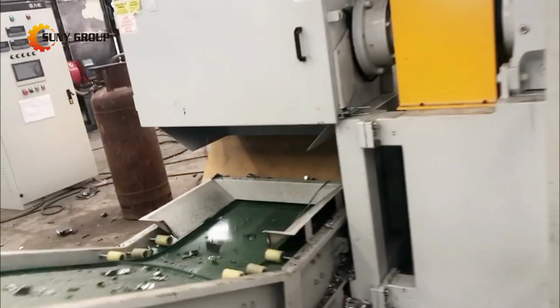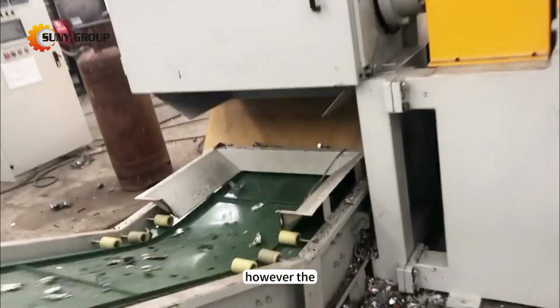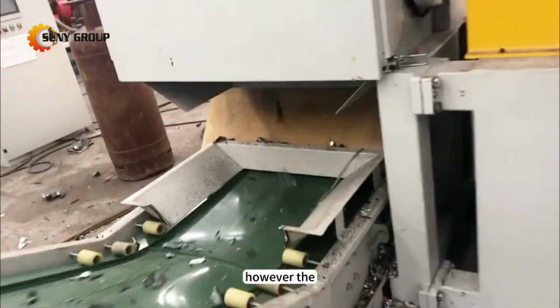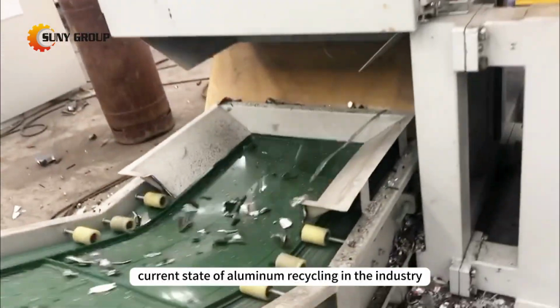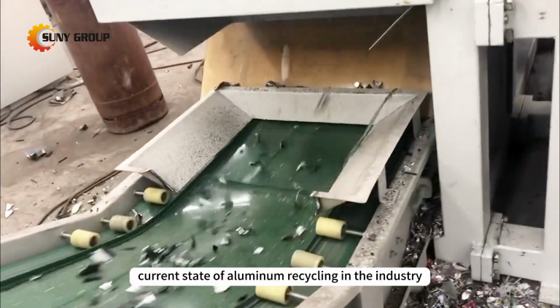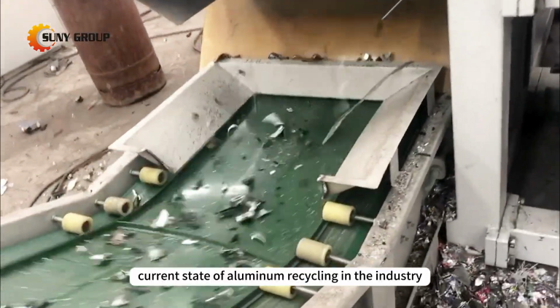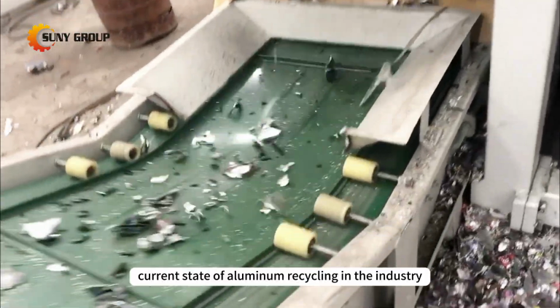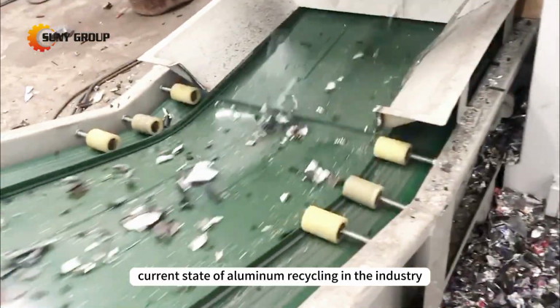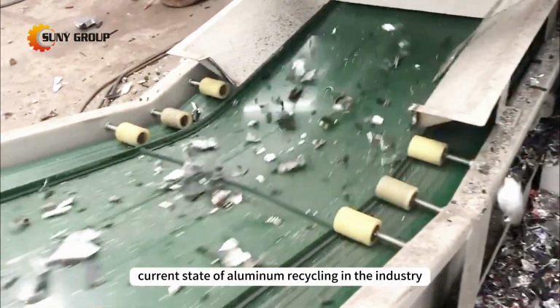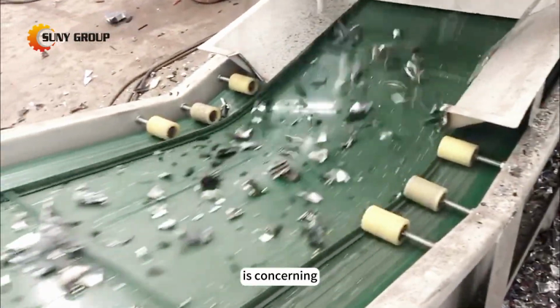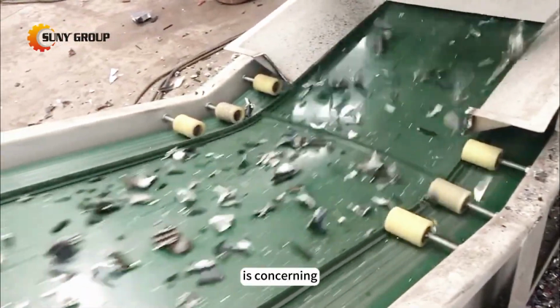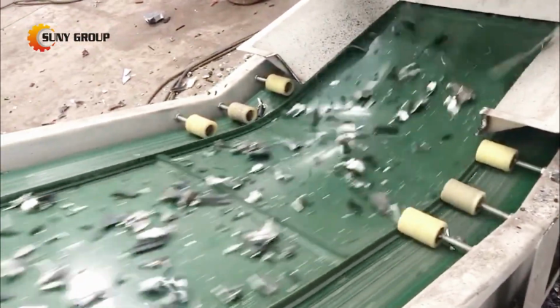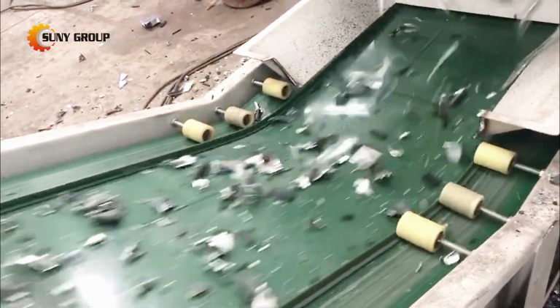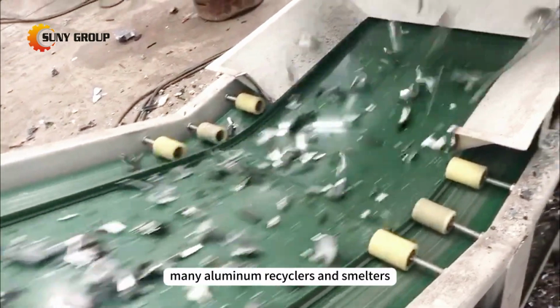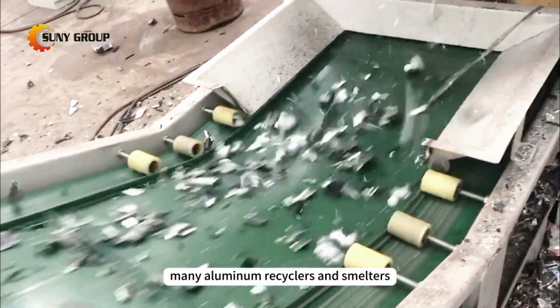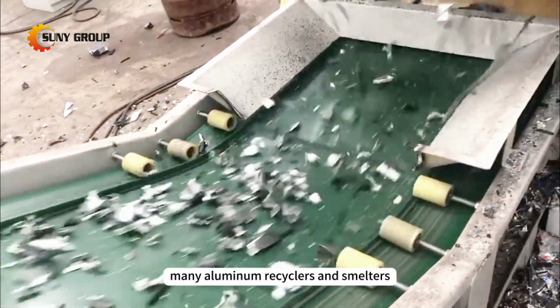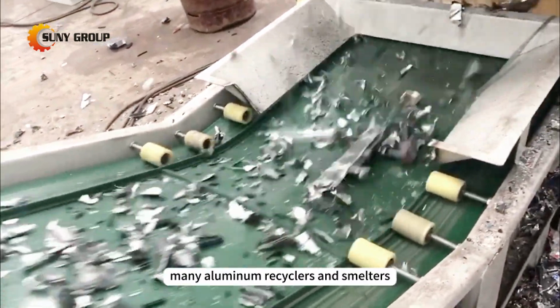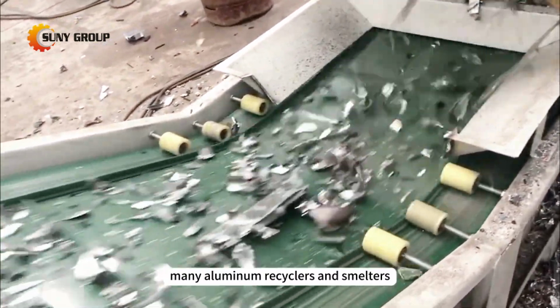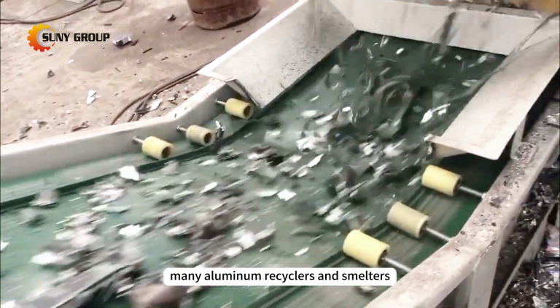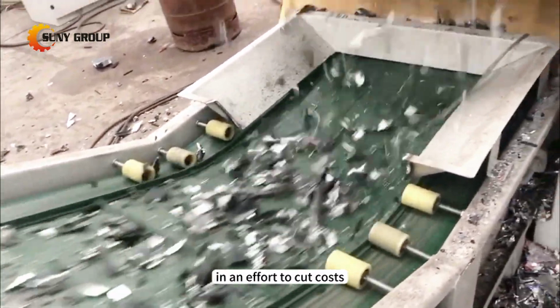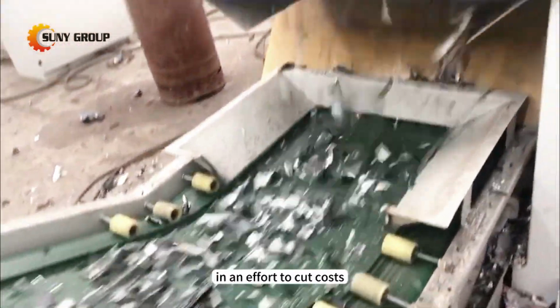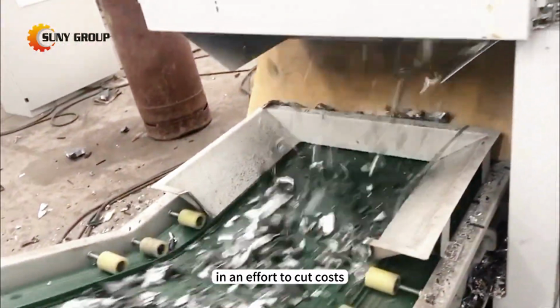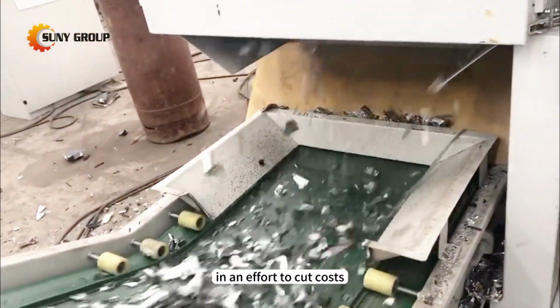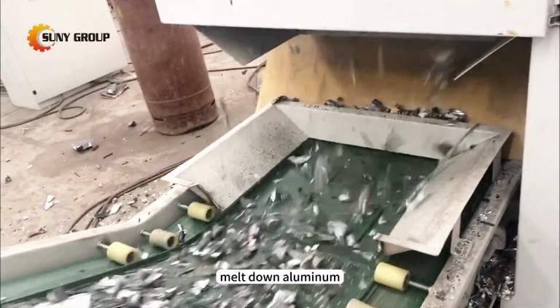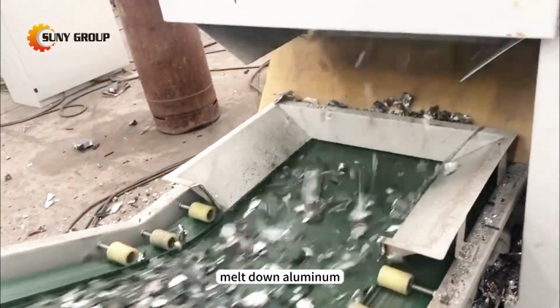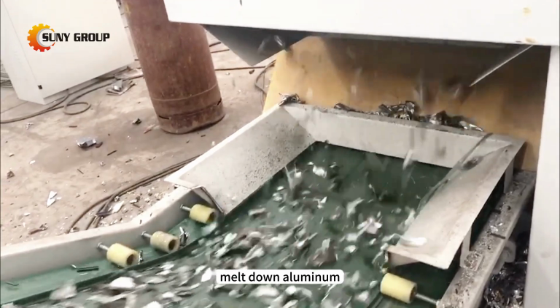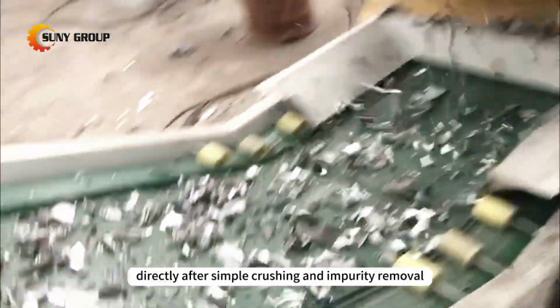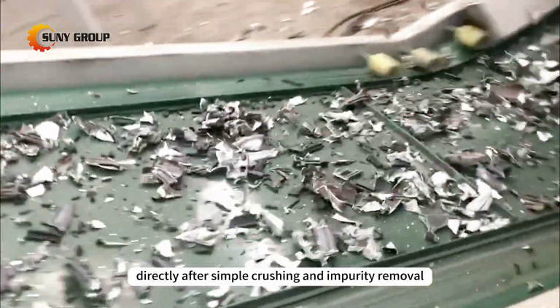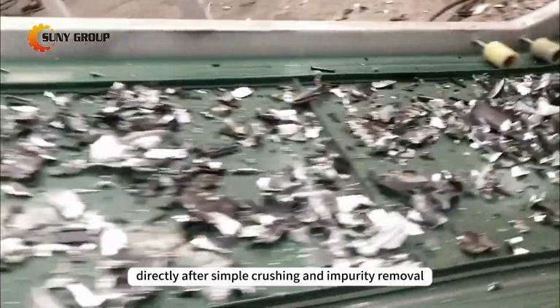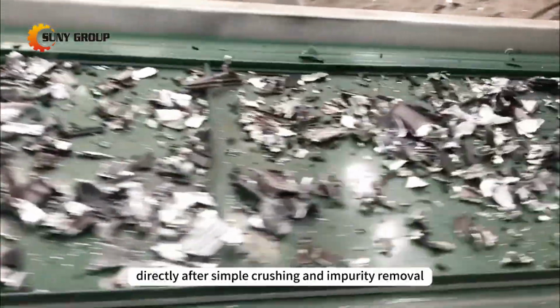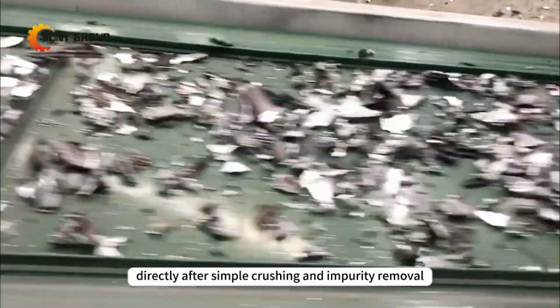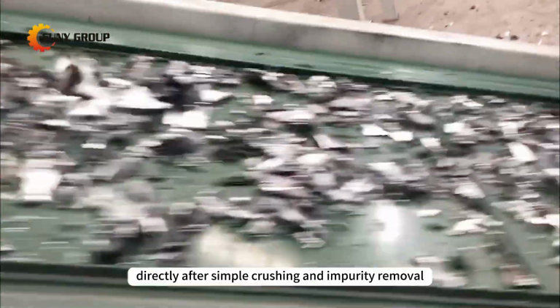However, the current state of aluminum recycling in the industry is concerning. Many aluminum recyclers and smelters, in an effort to cut costs, melt down aluminum directly after simple crushing and impurity removal.